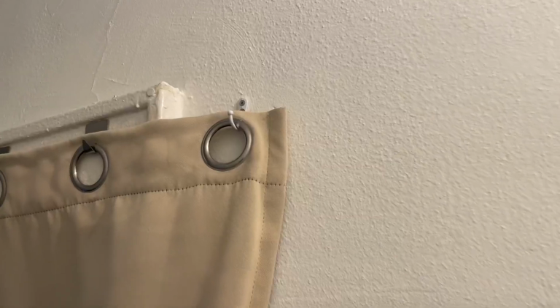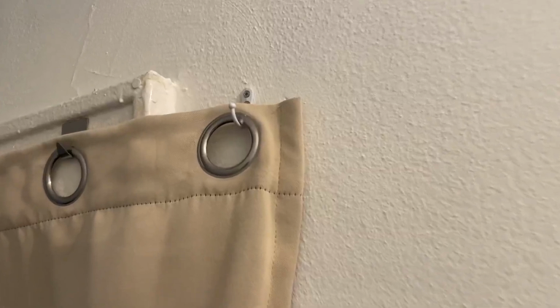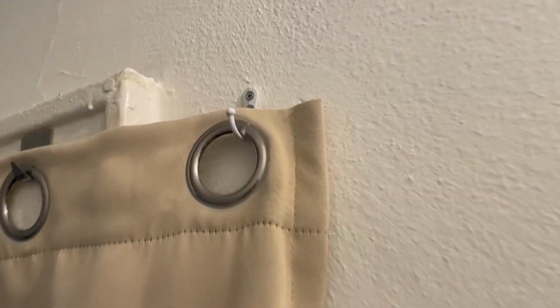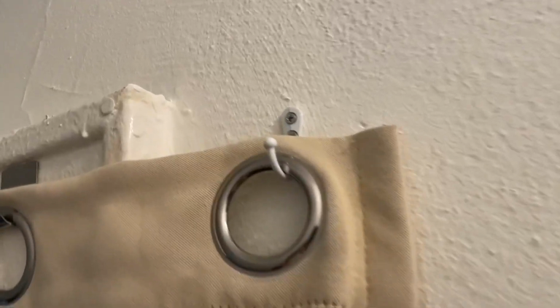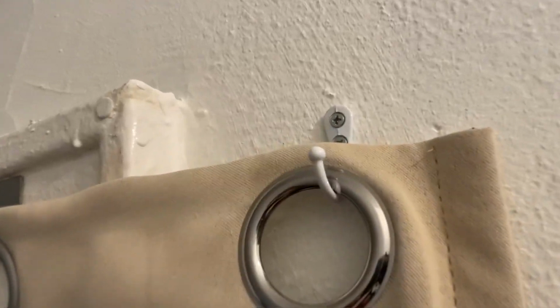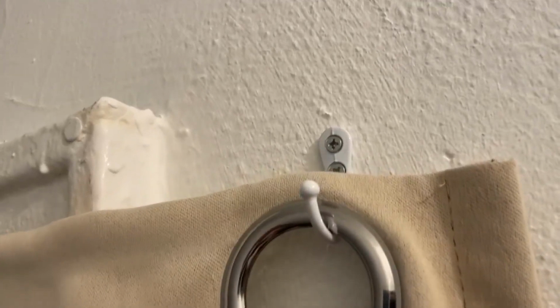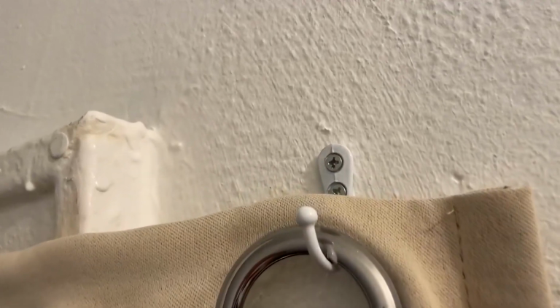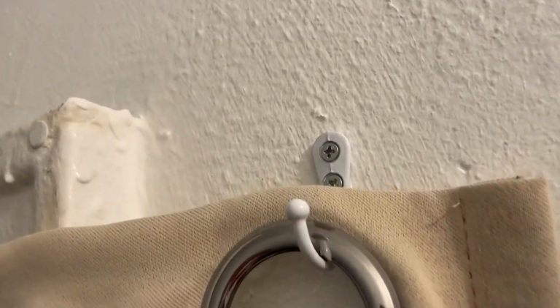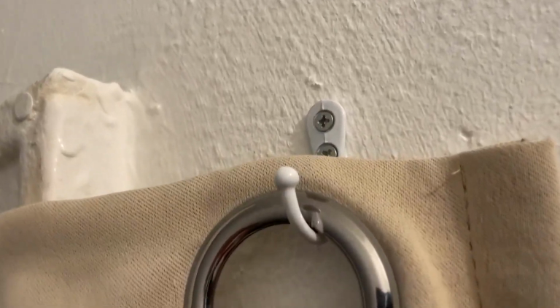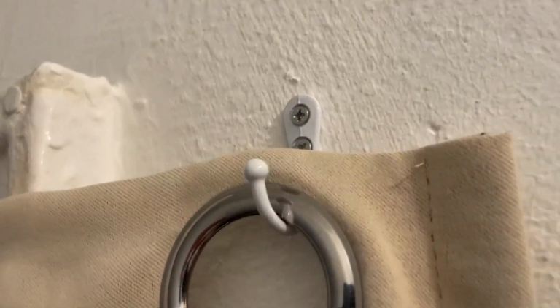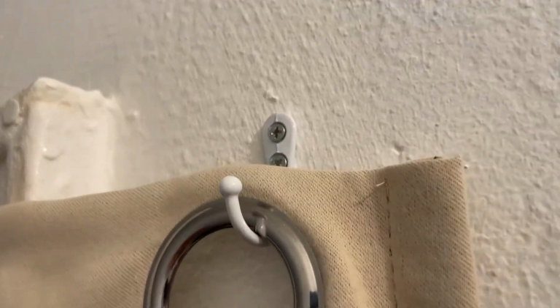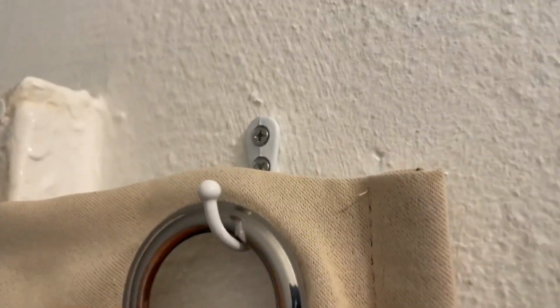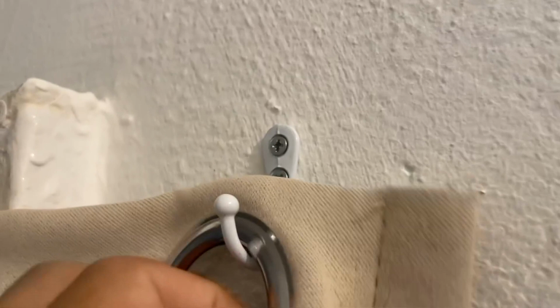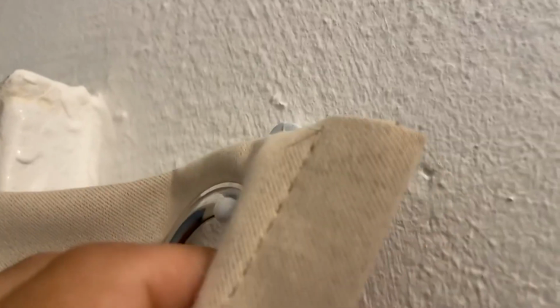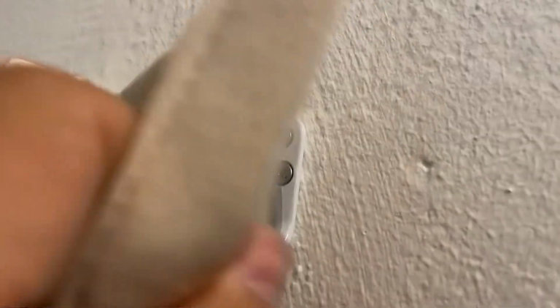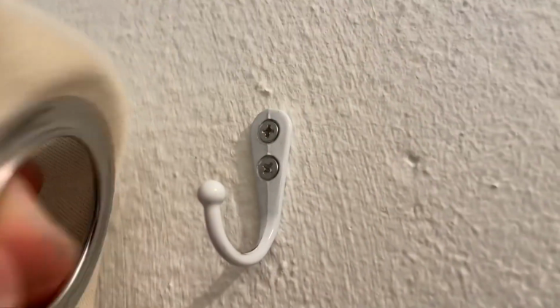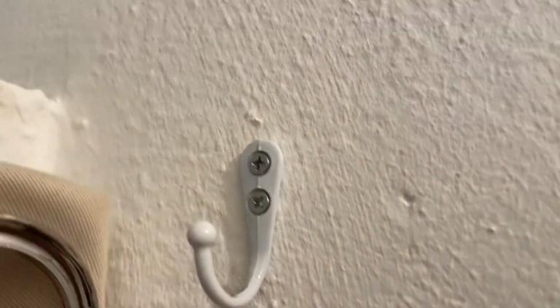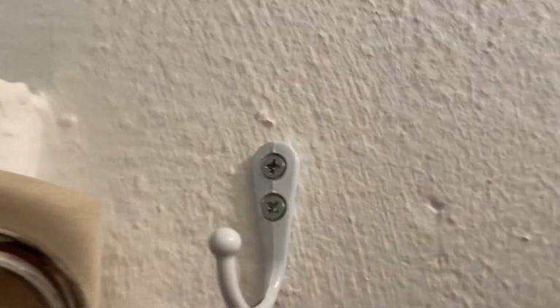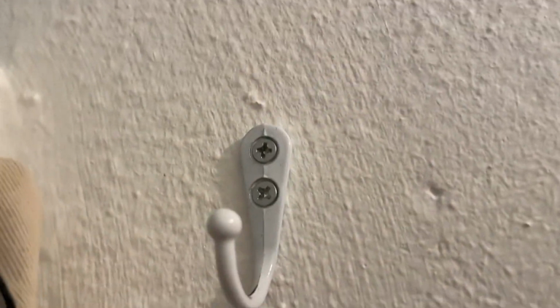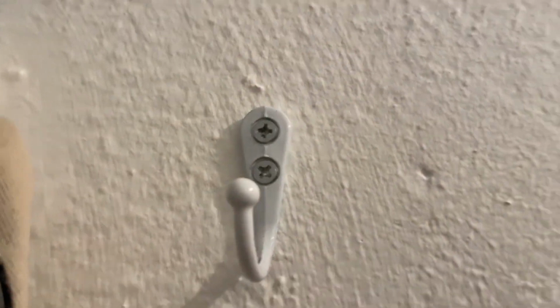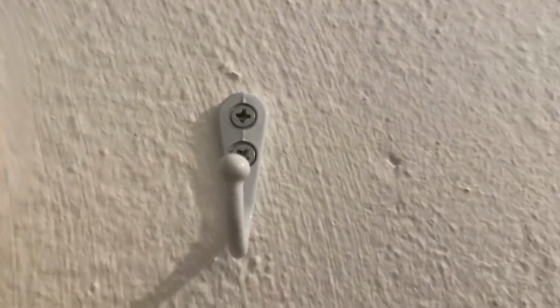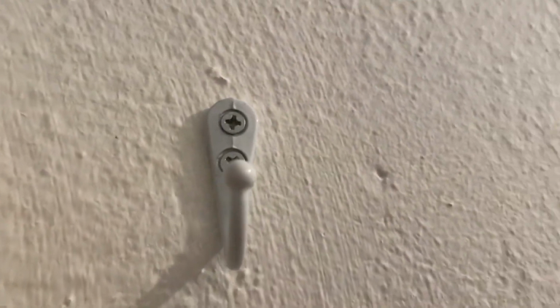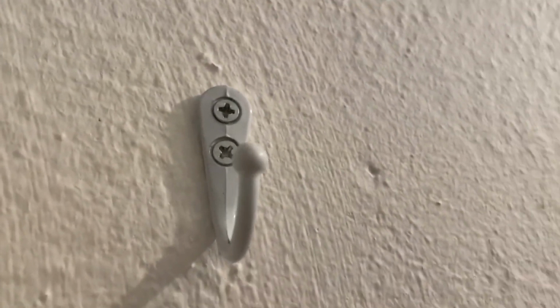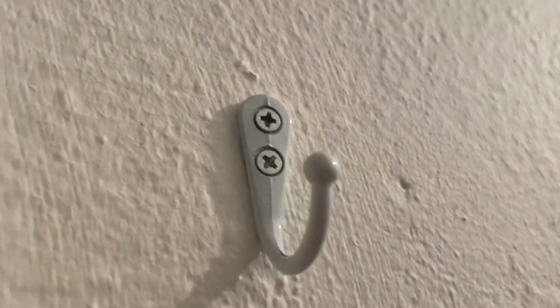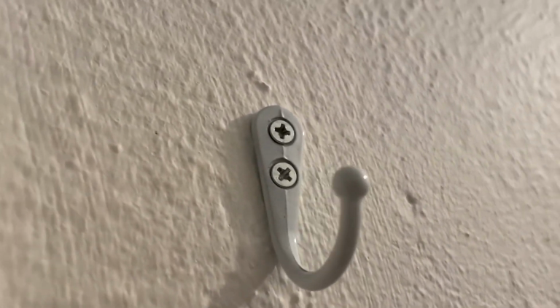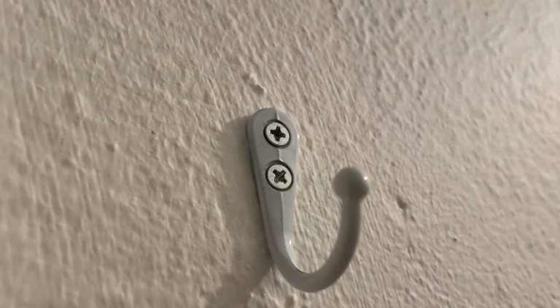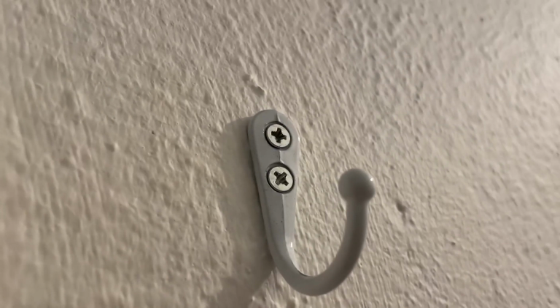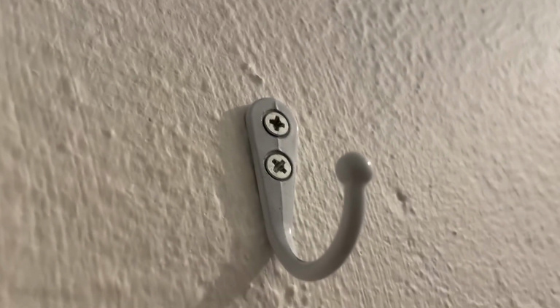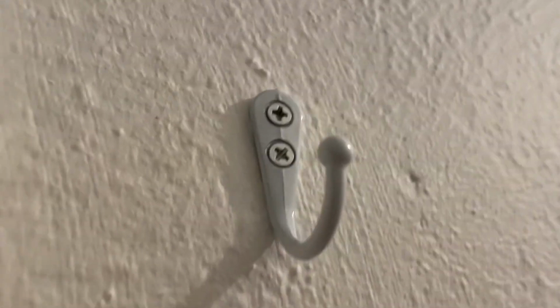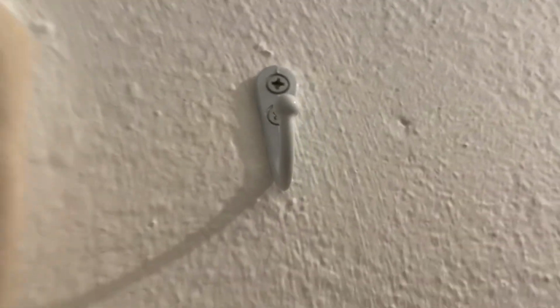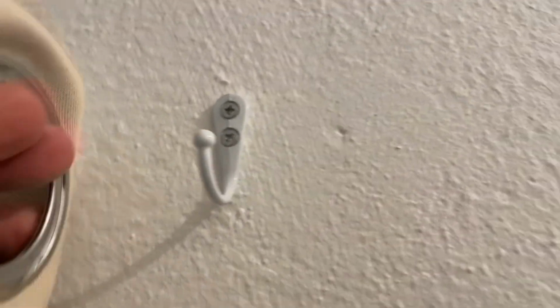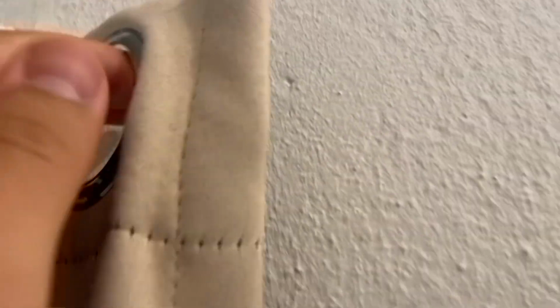We installed this one here on the wall to hold up the blackout curtain in front of our son's room, and it works great. It's stable, it doesn't move at all. It's been nice and solid for close to a year now. Overall, just some phenomenal hooks.